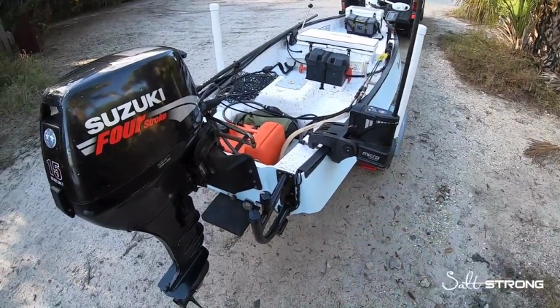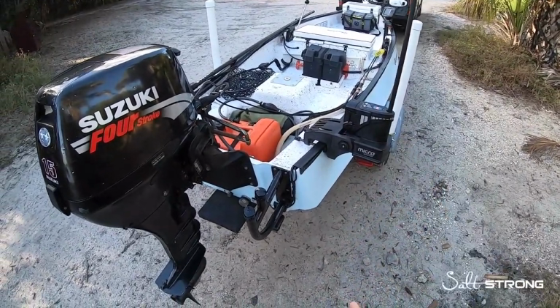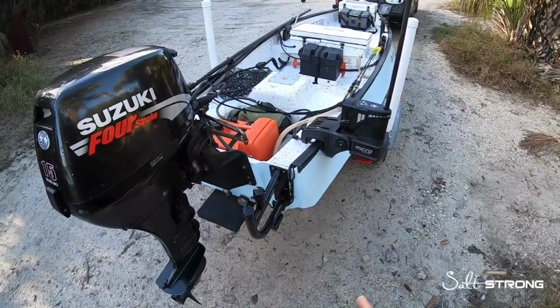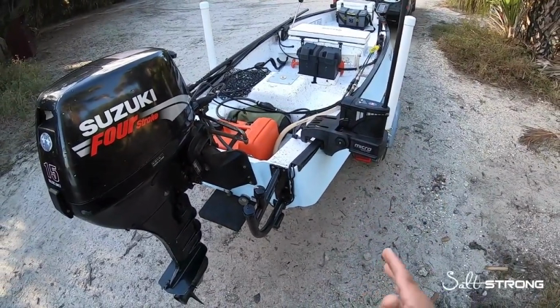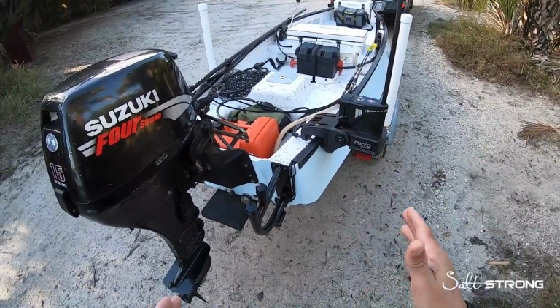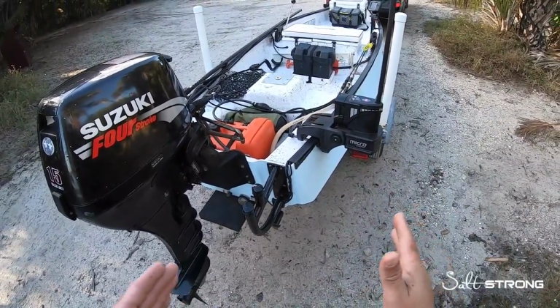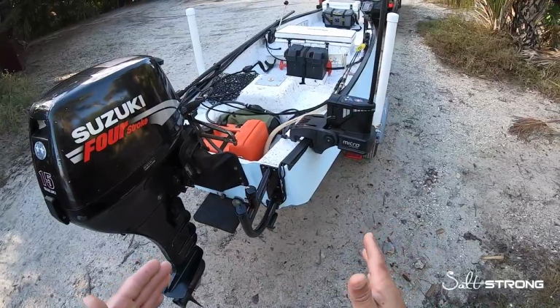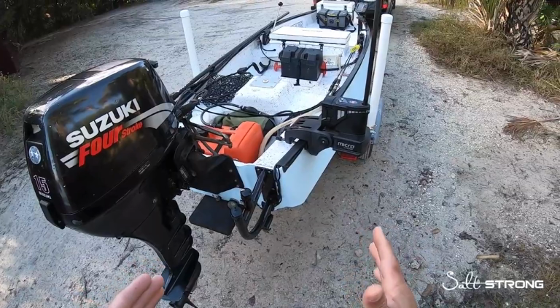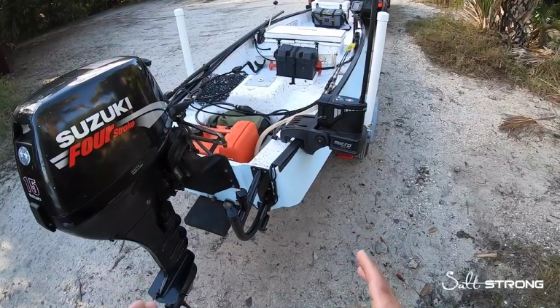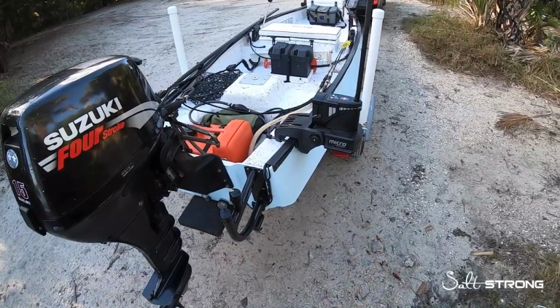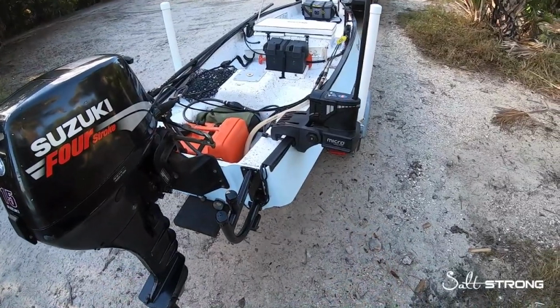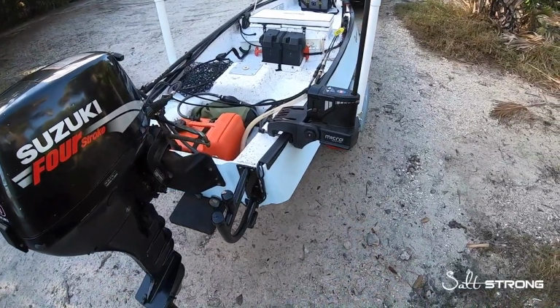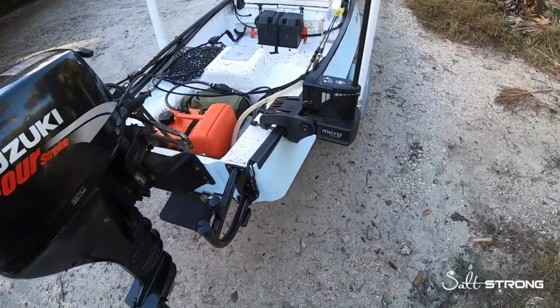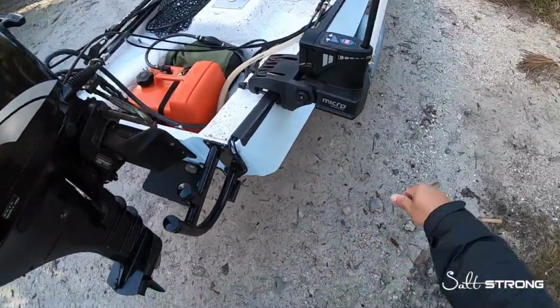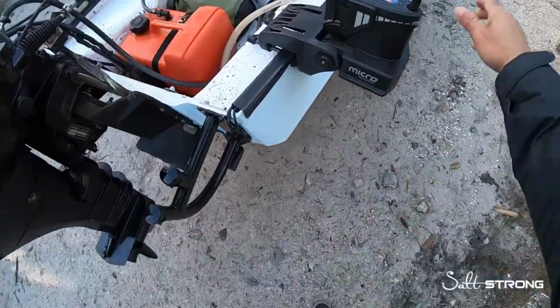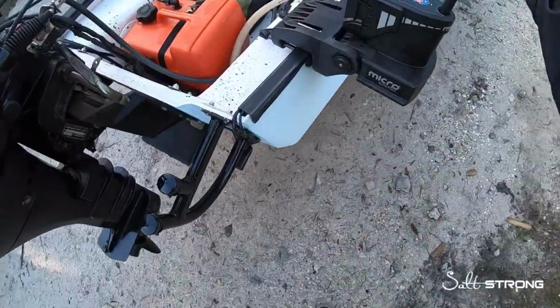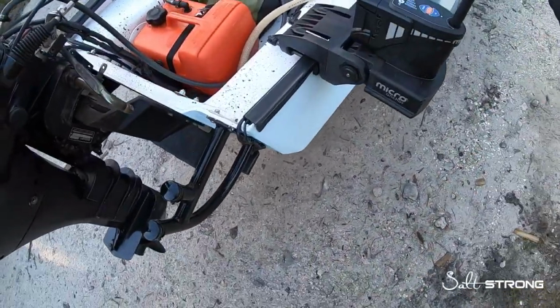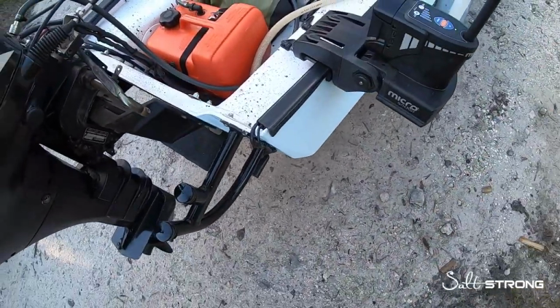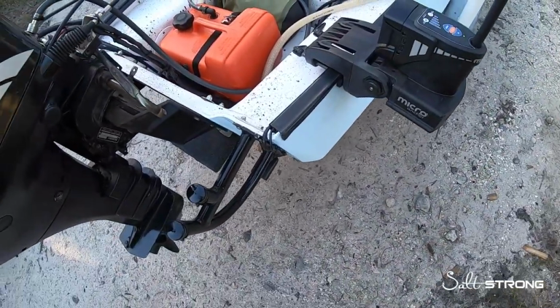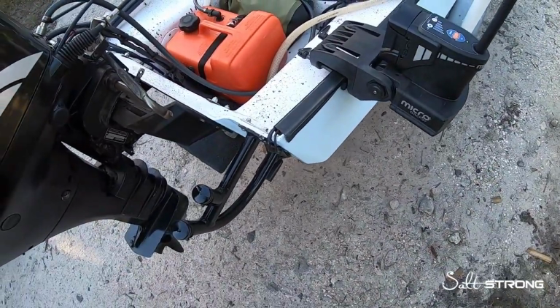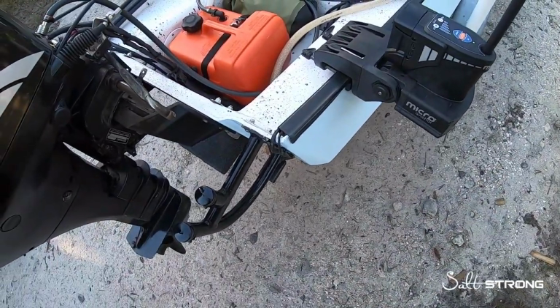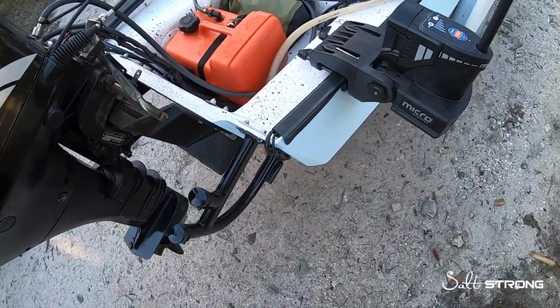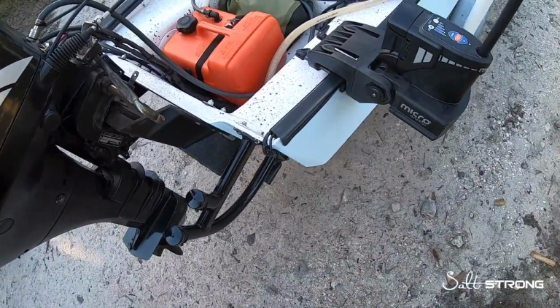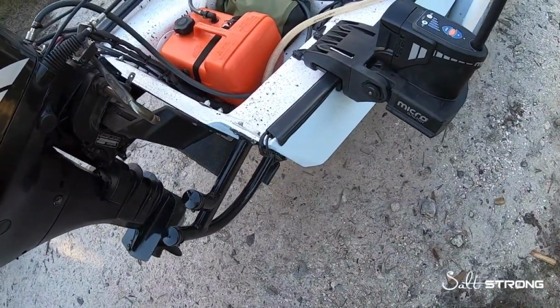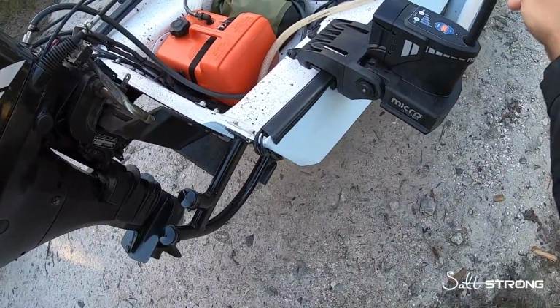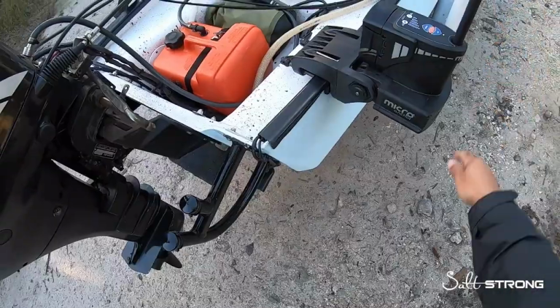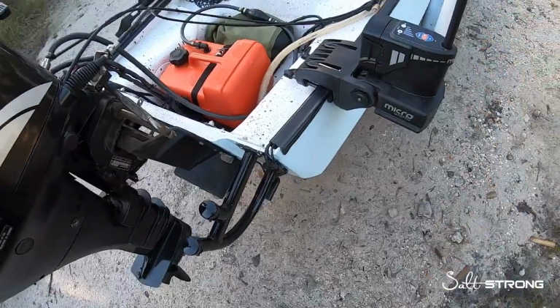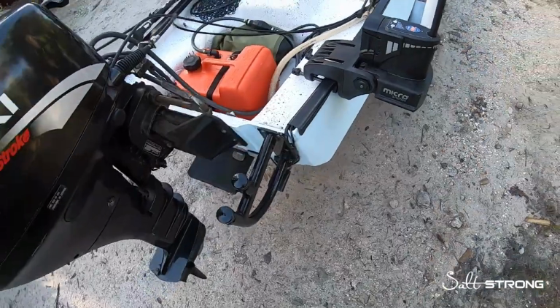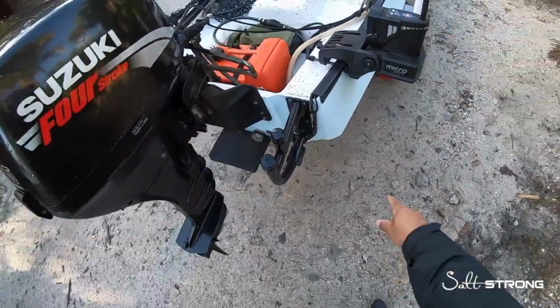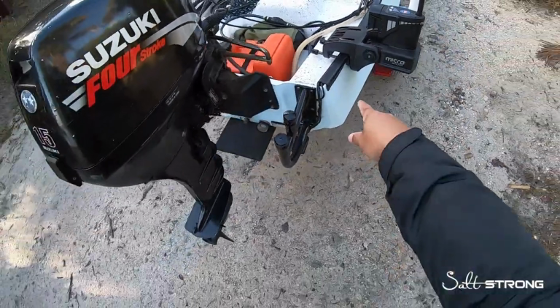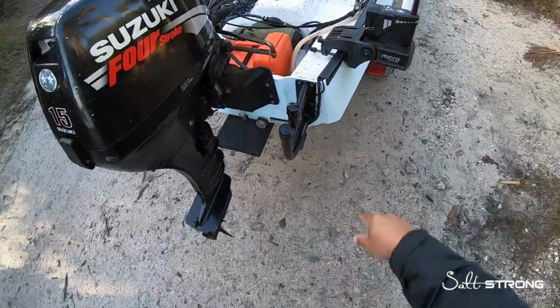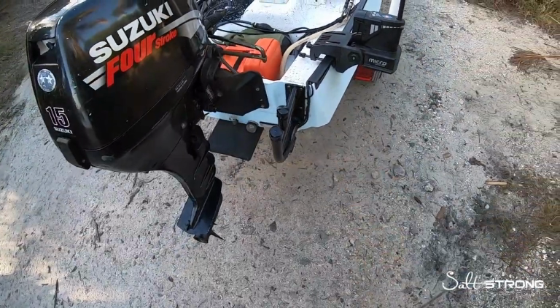Make sure you're going with the flow of the current, or facing into the current. You don't want to be sideways to the current, especially if you mount it on the side, because it will again put a lot of pressure on the hull right there.